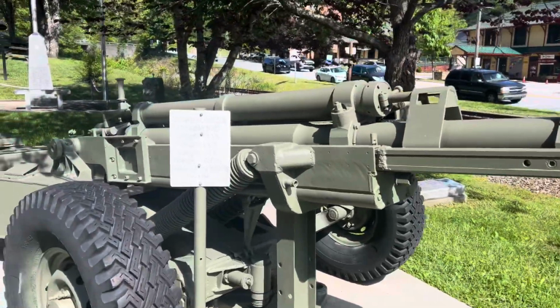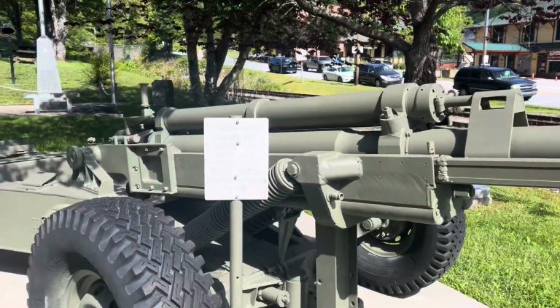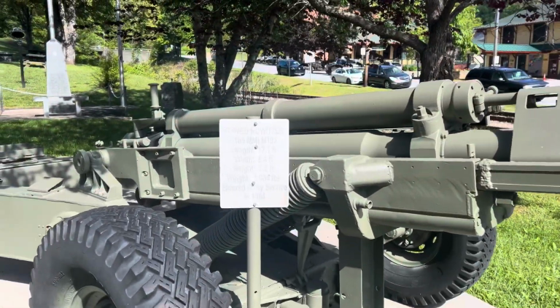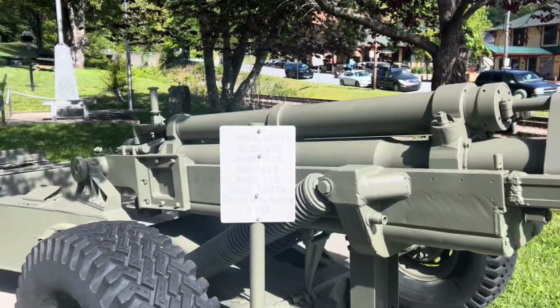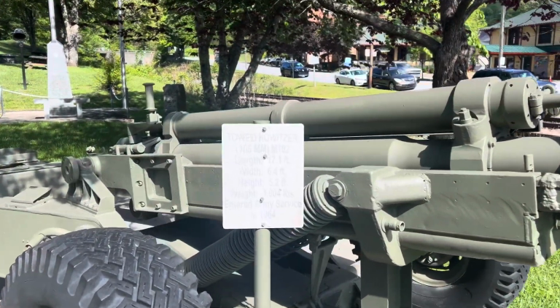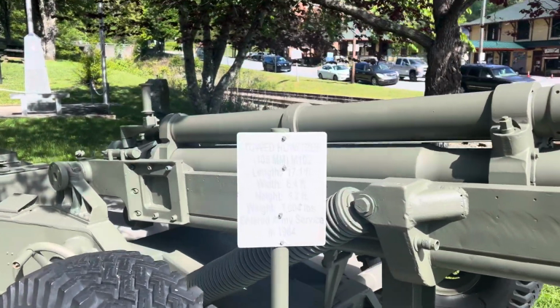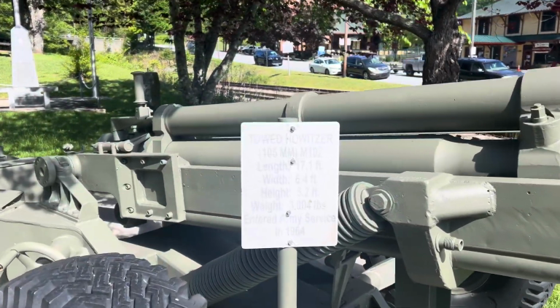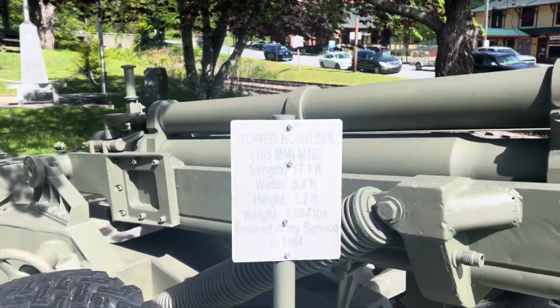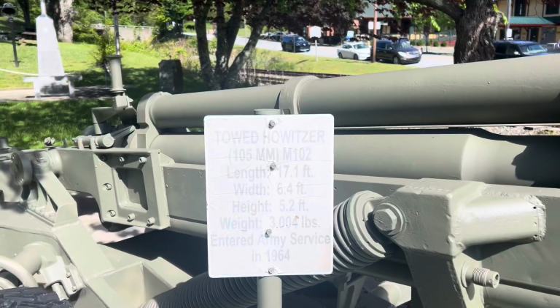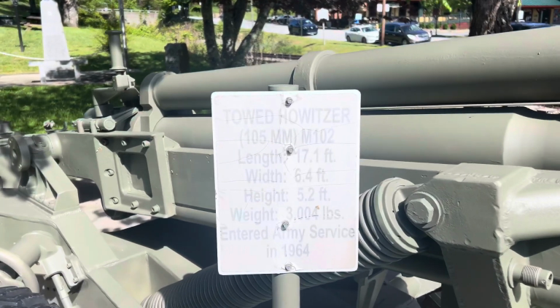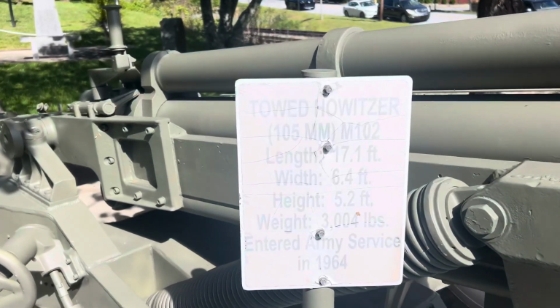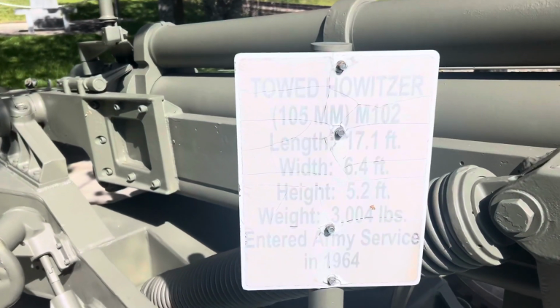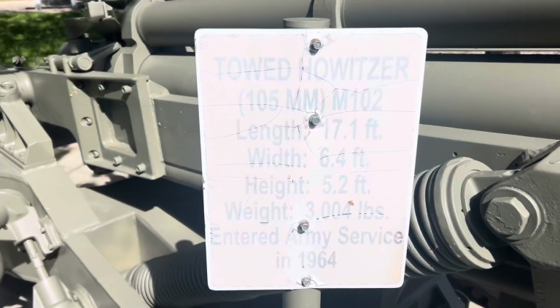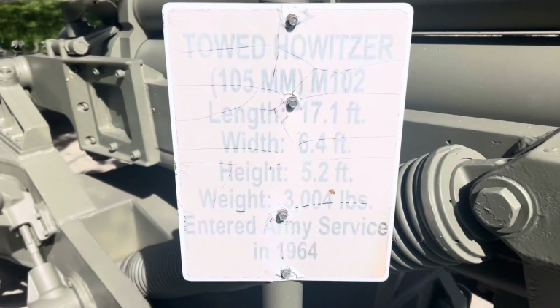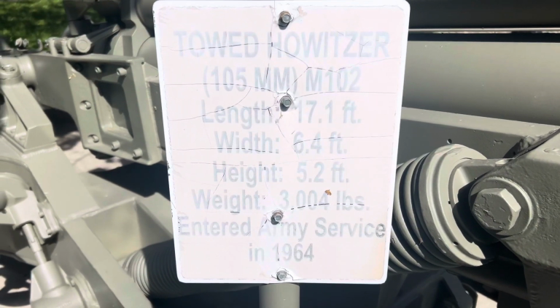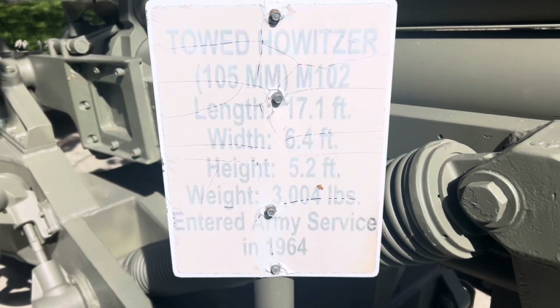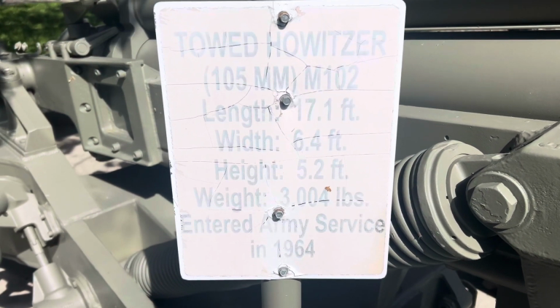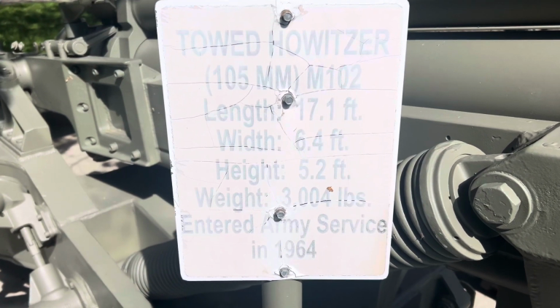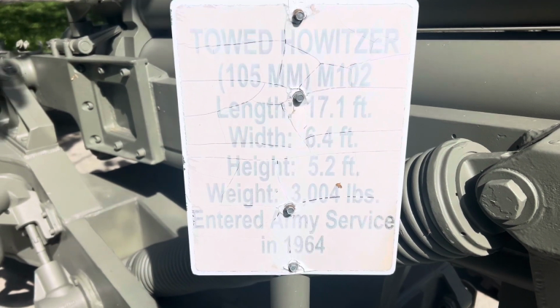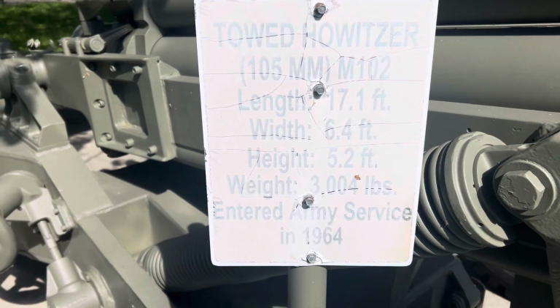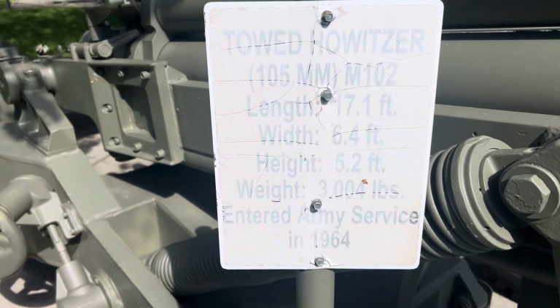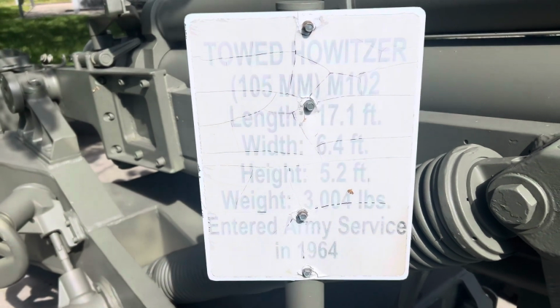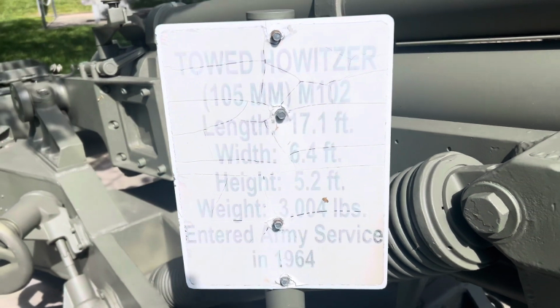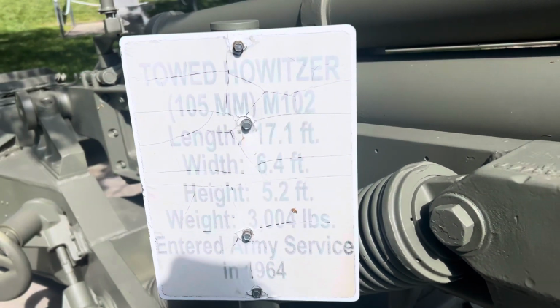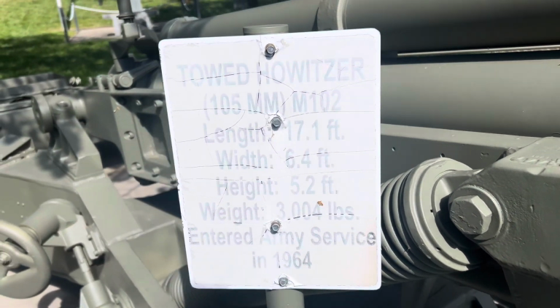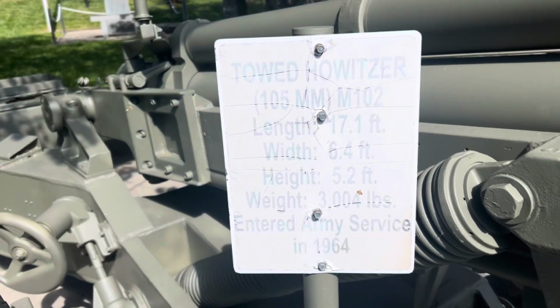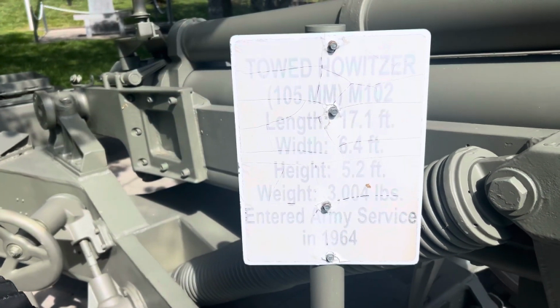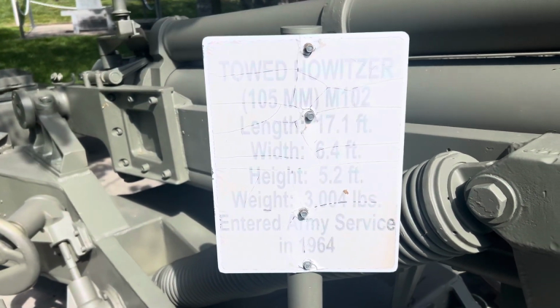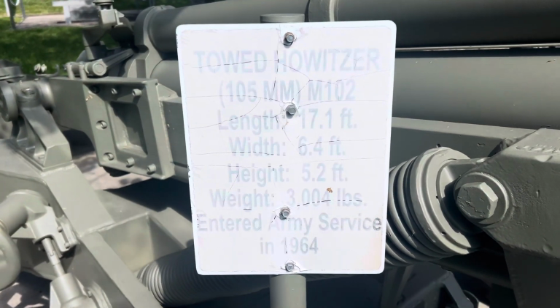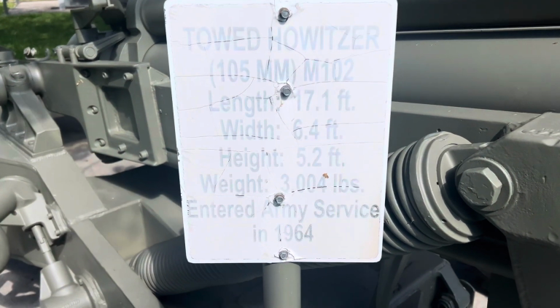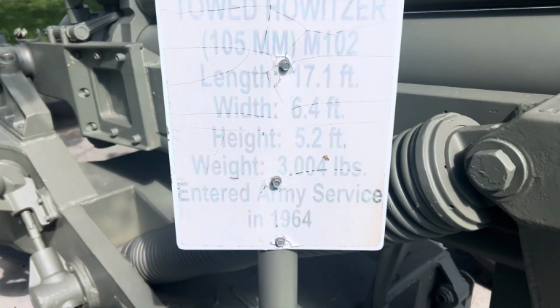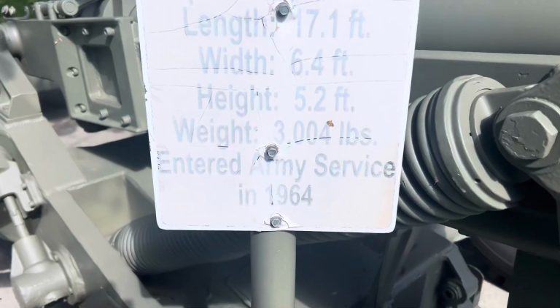It is a 105mm howitzer, 17.1 feet long, 6.4 feet wide, 5.2 feet high, 3,004 pounds, and entered service in 1964.